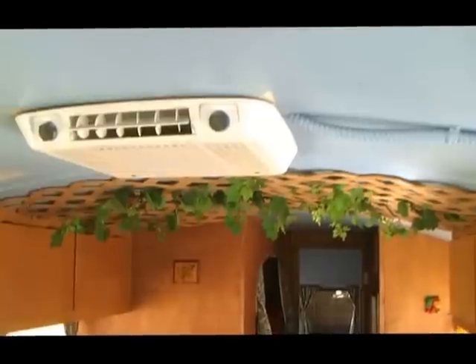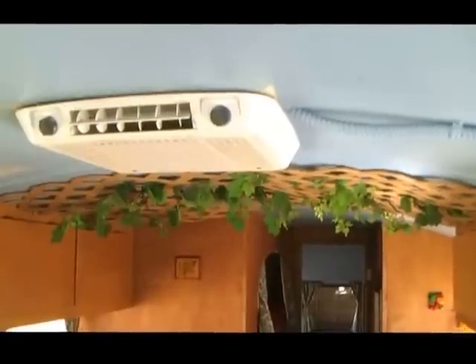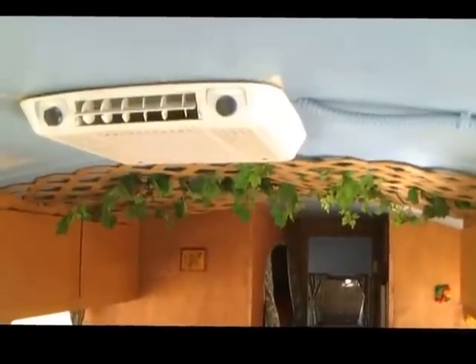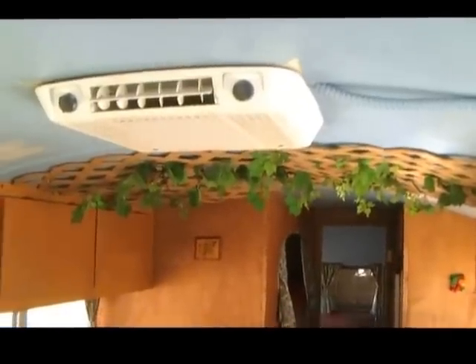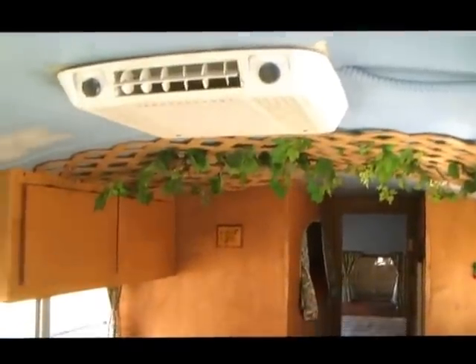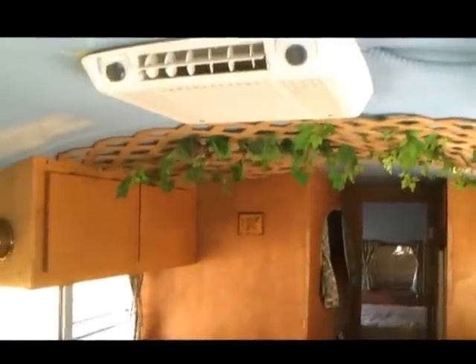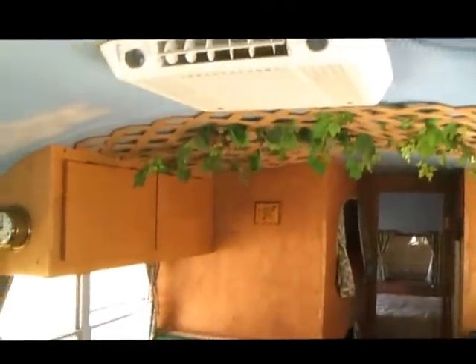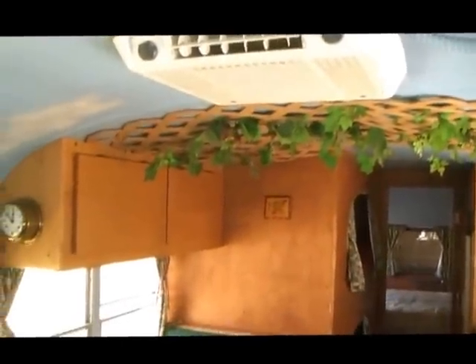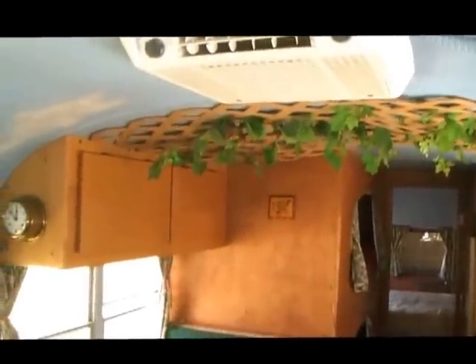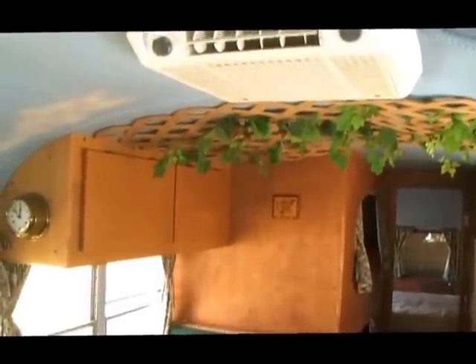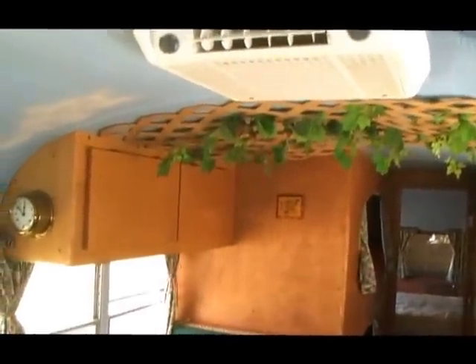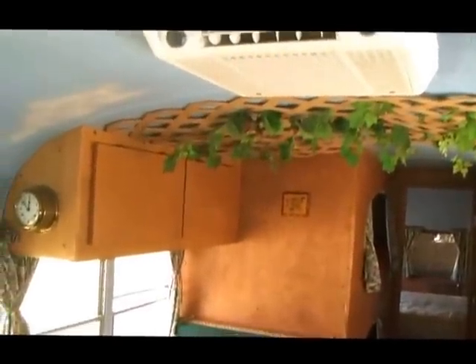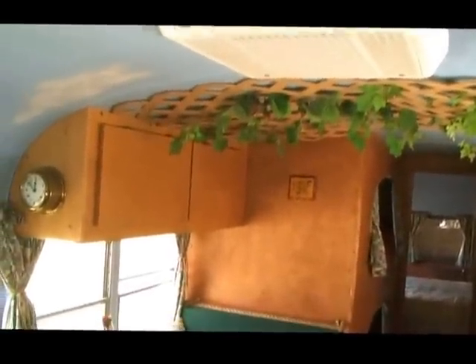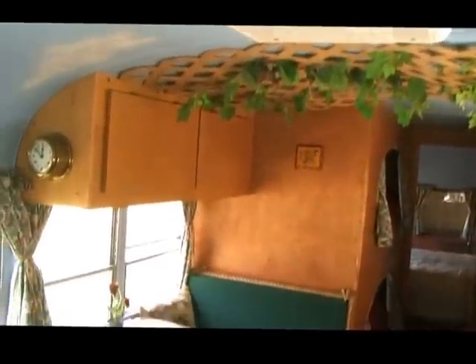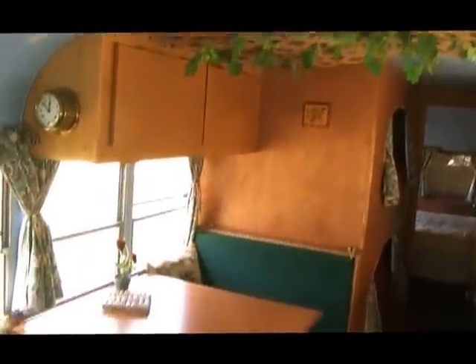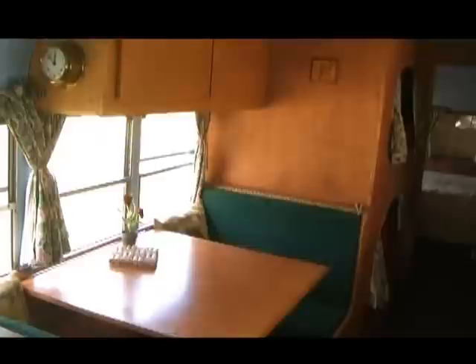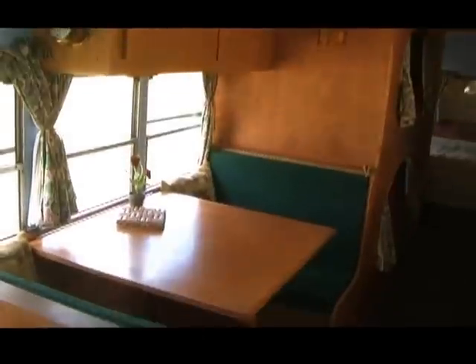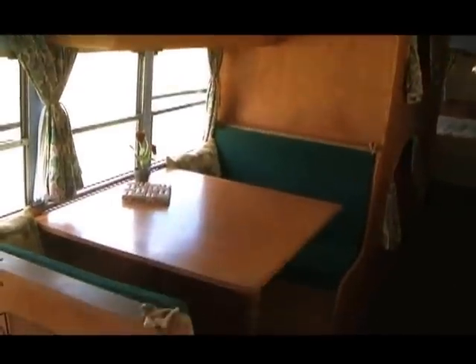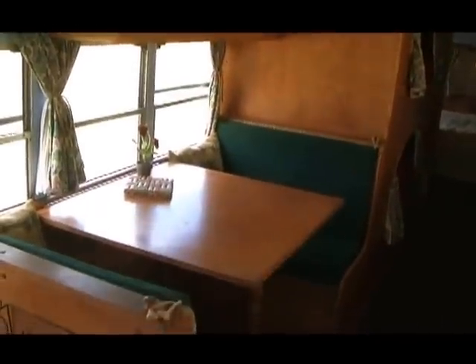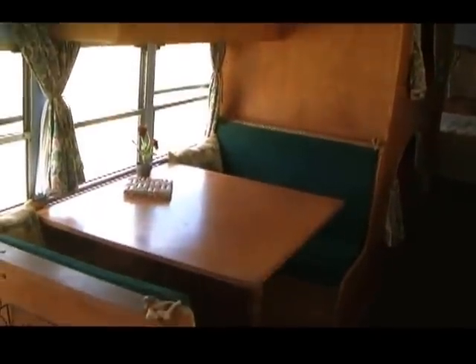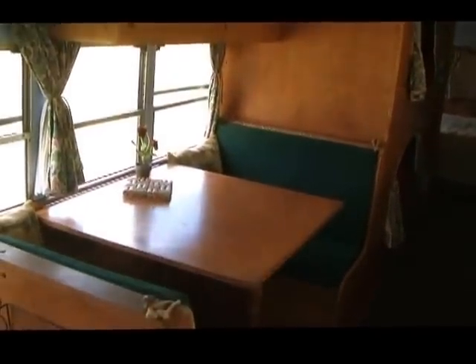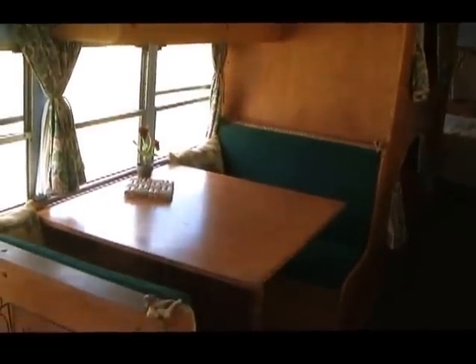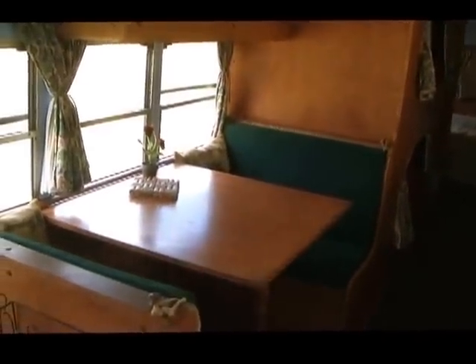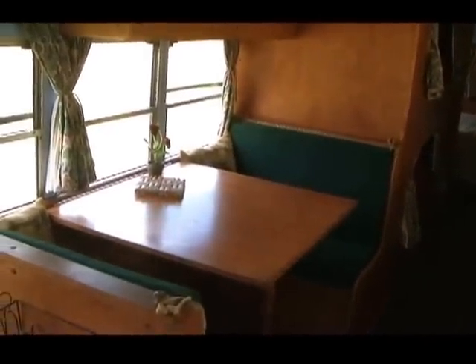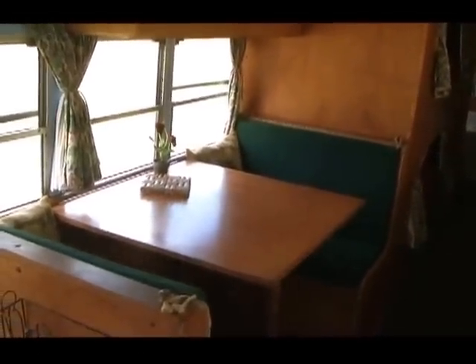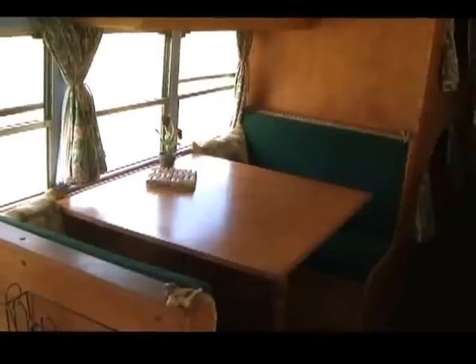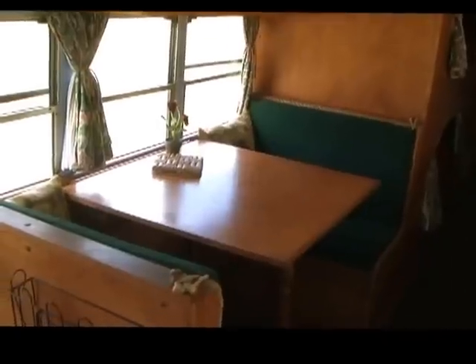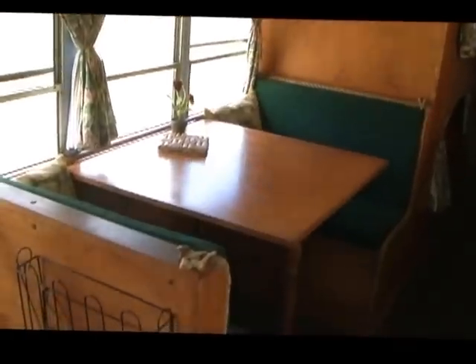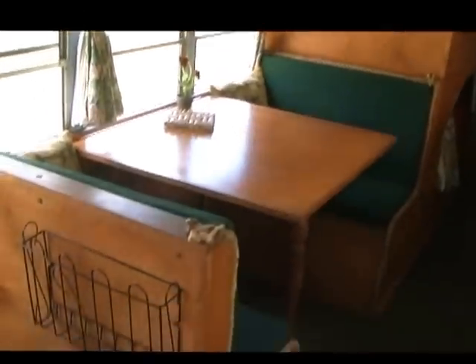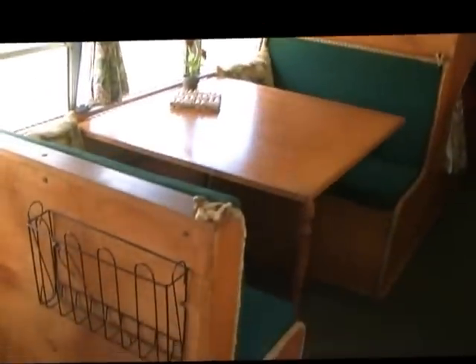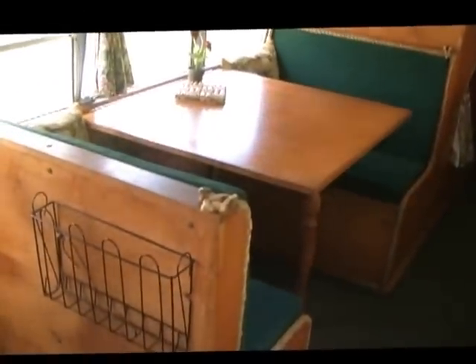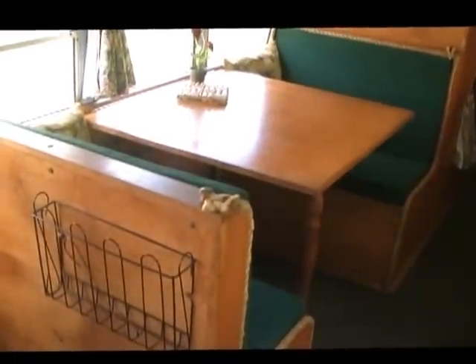There's an air conditioner up there. Those coverings hold all your dishes and whatnot. And then you've got a little dinette here — it comfortably seats four and also makes into a bed. There's also a magazine rack.